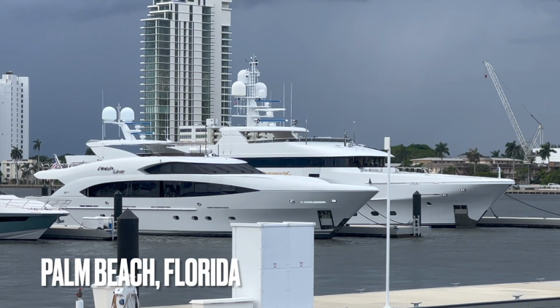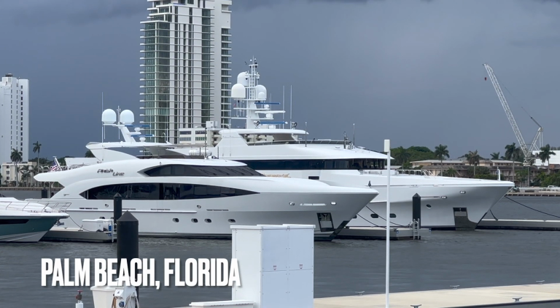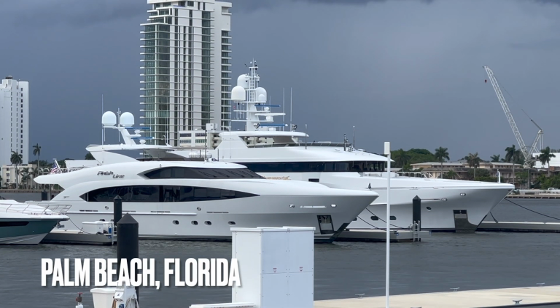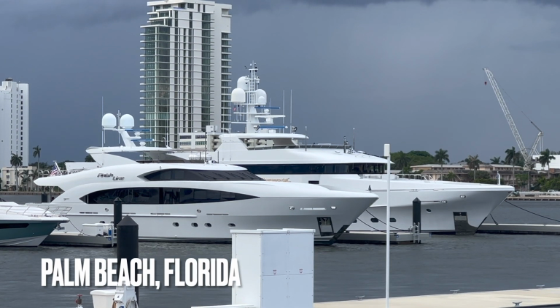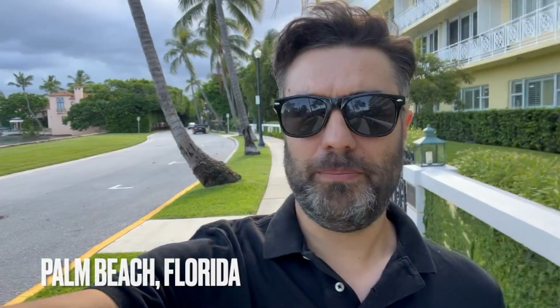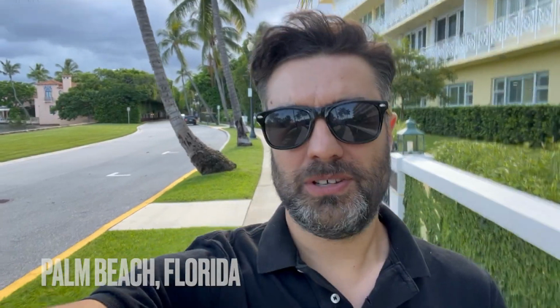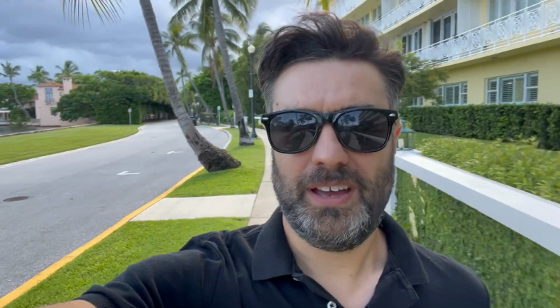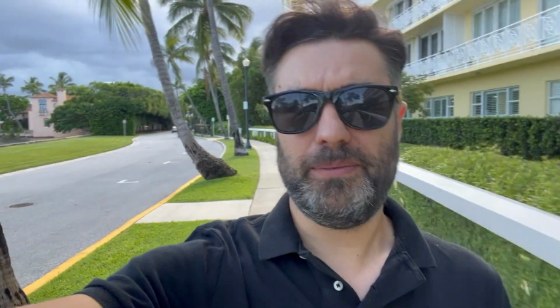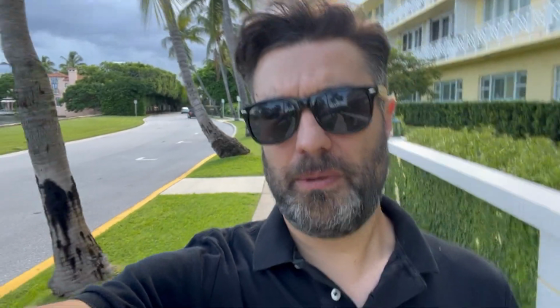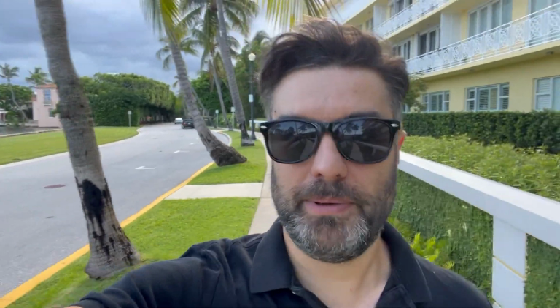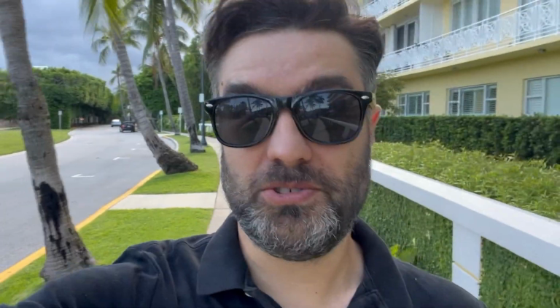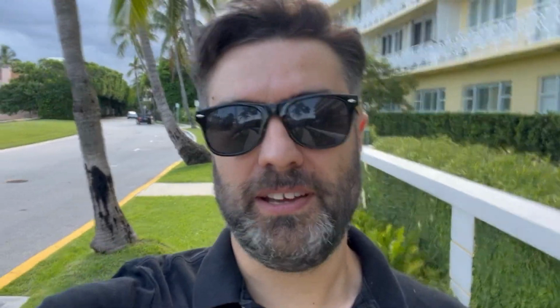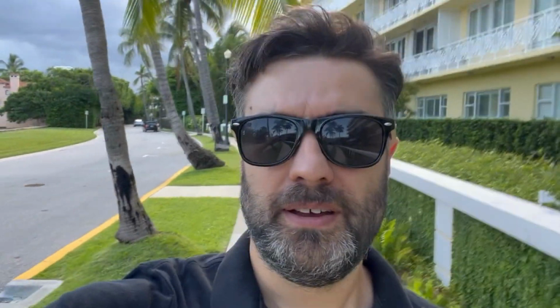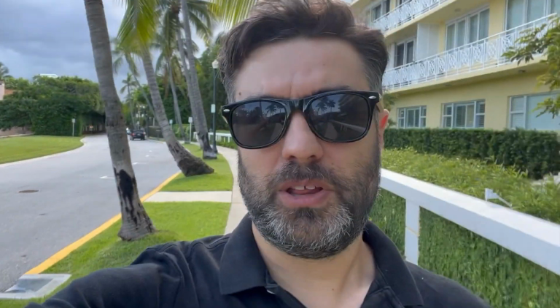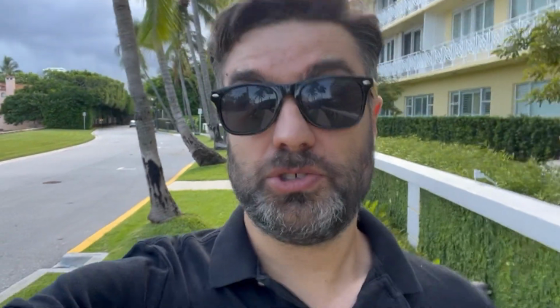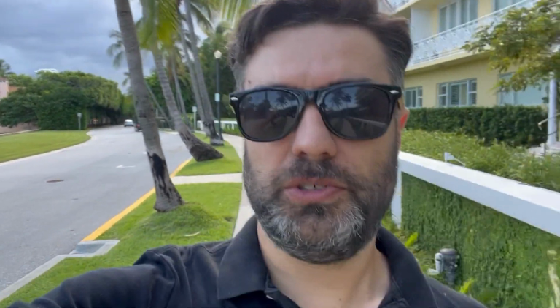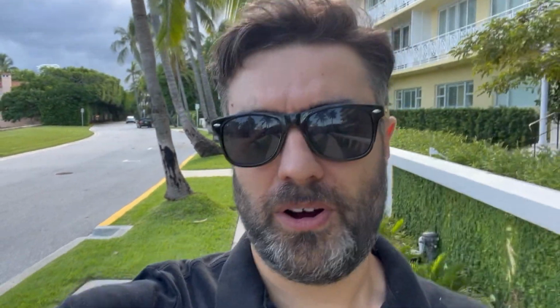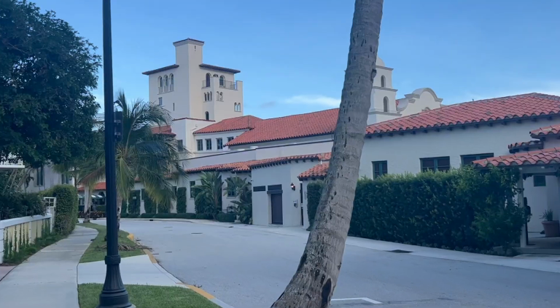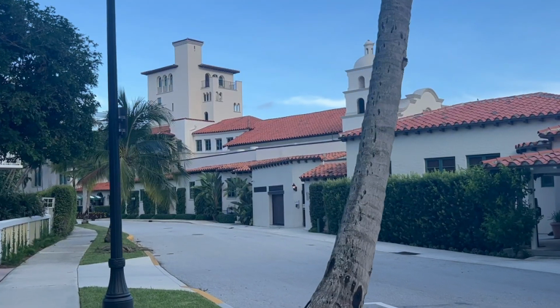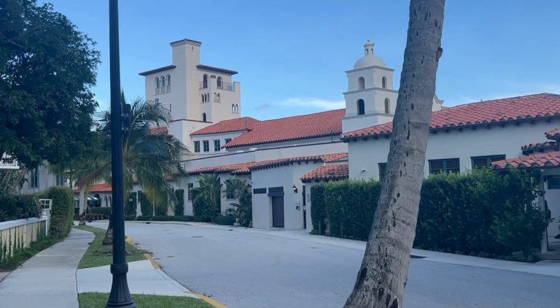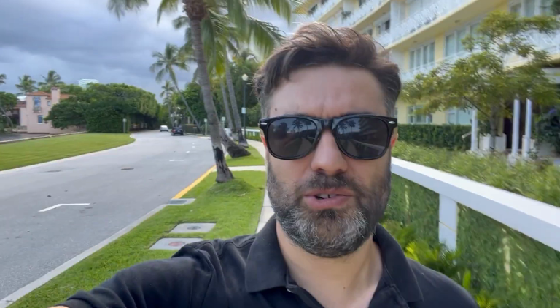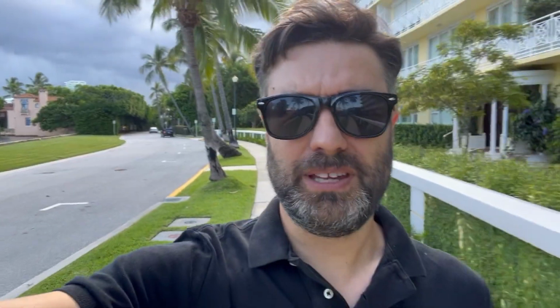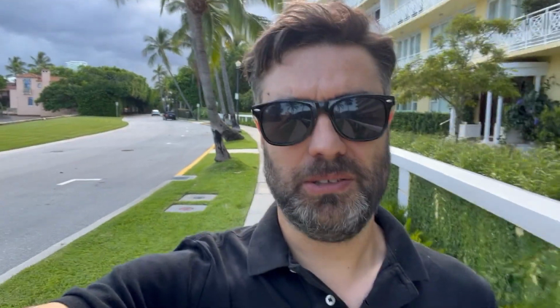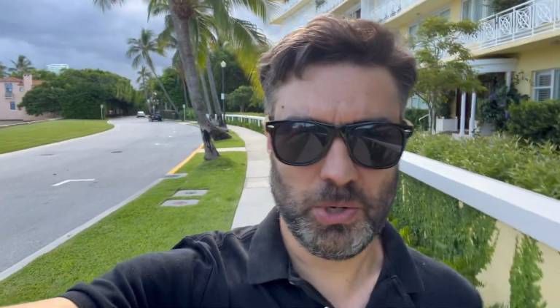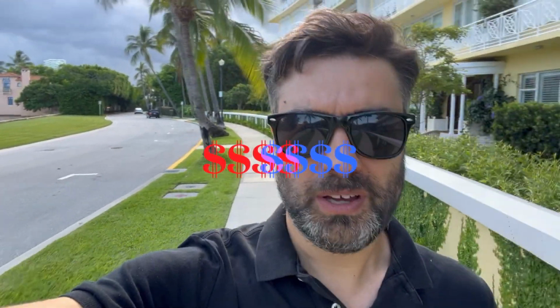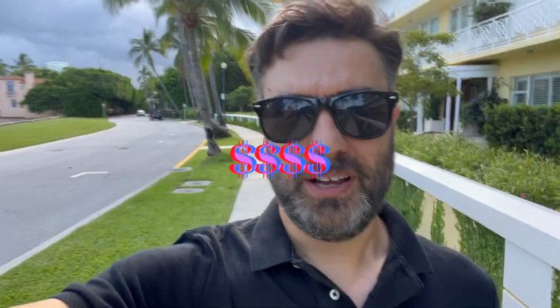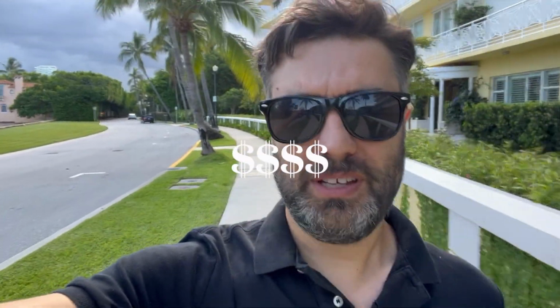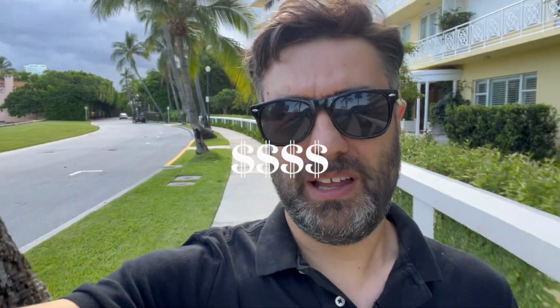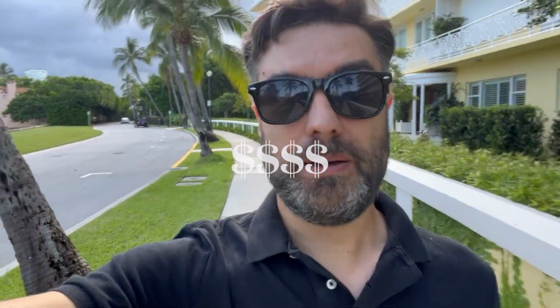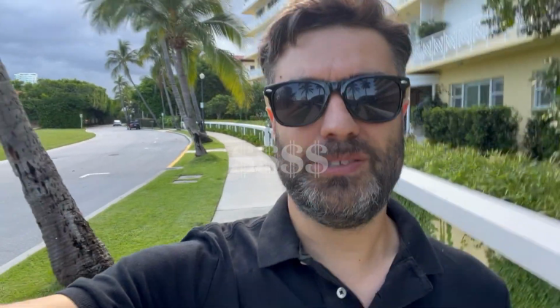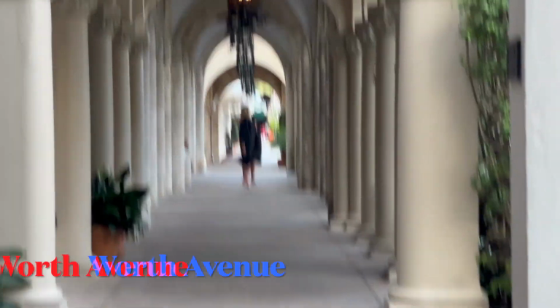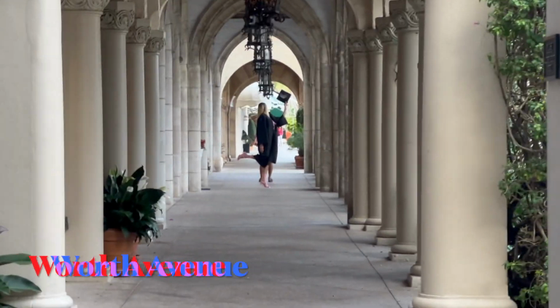I've just got to Palm Beach and the thing about Palm Beach — it's interesting — it's one of the most exclusive parts of Florida and incredibly insular too. It's really kind of like its own little world.